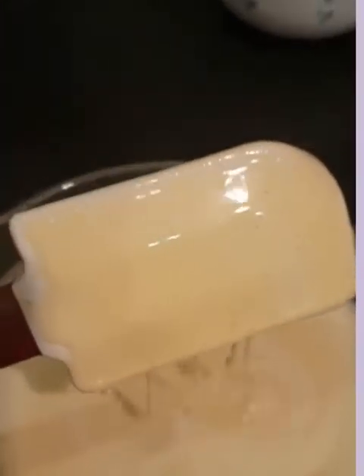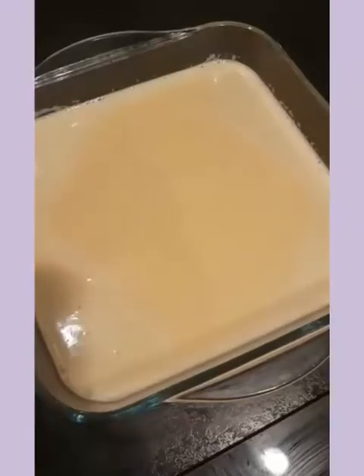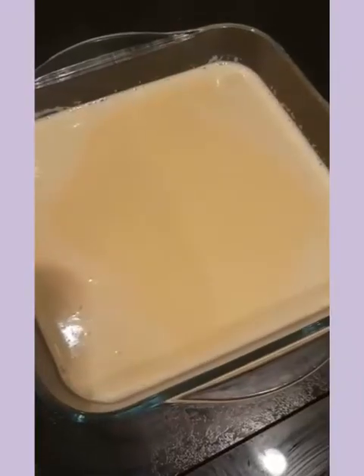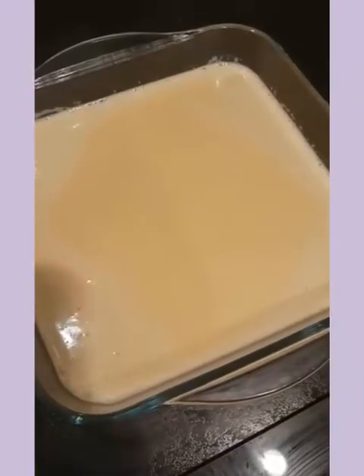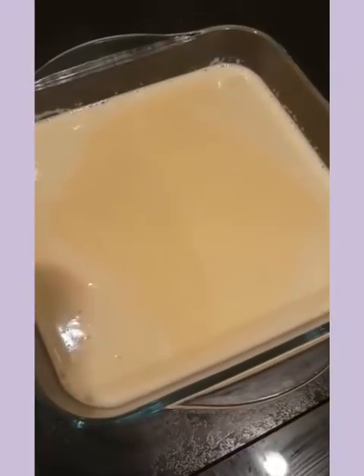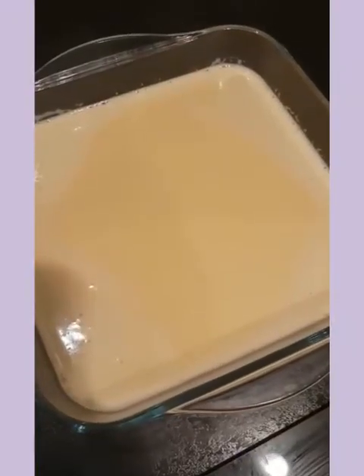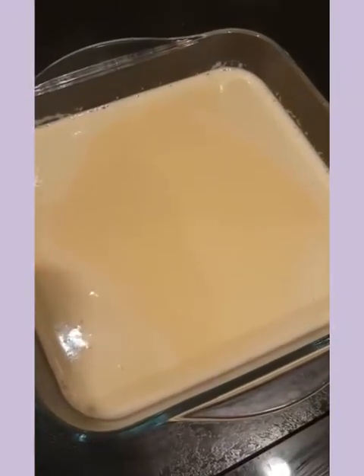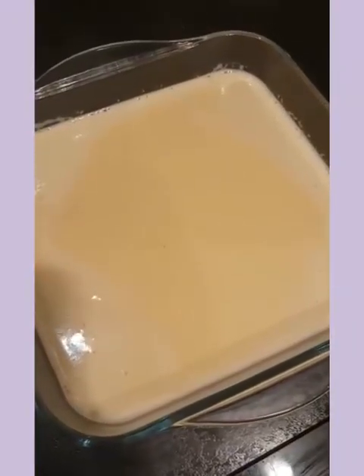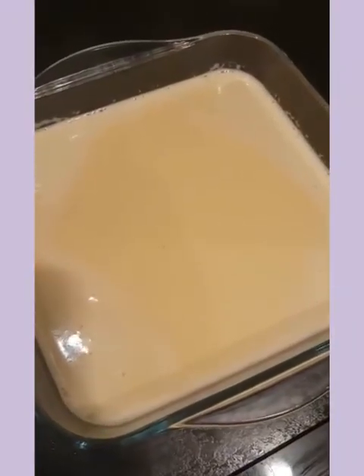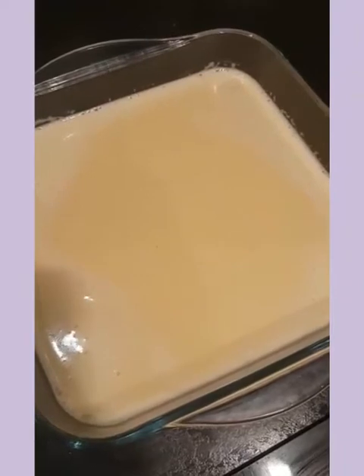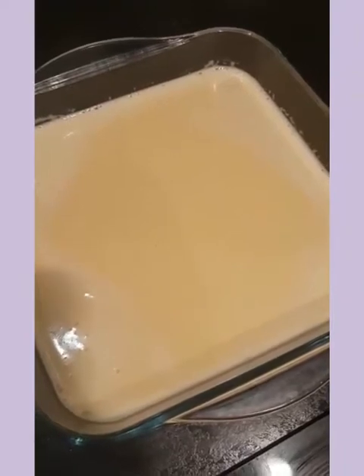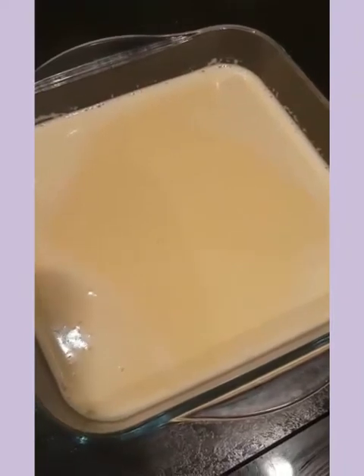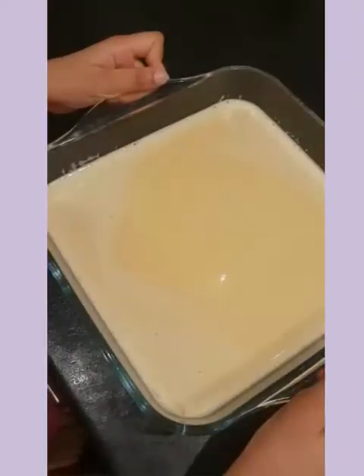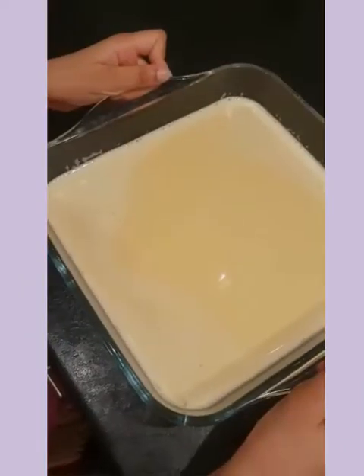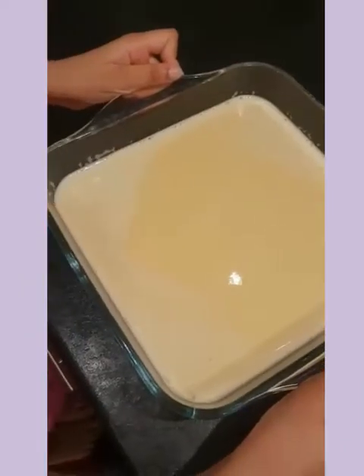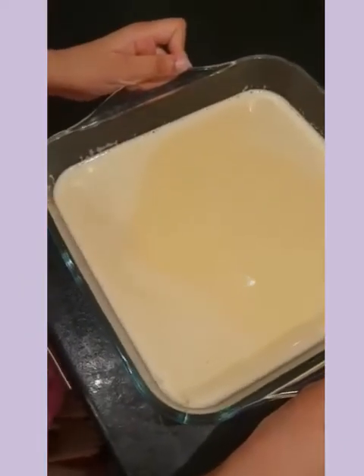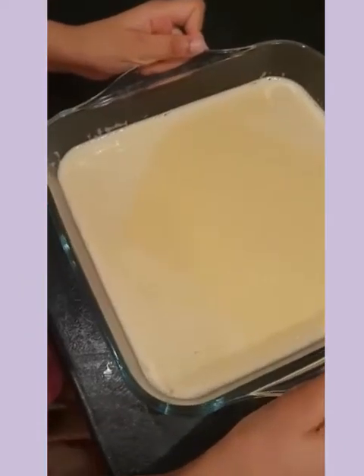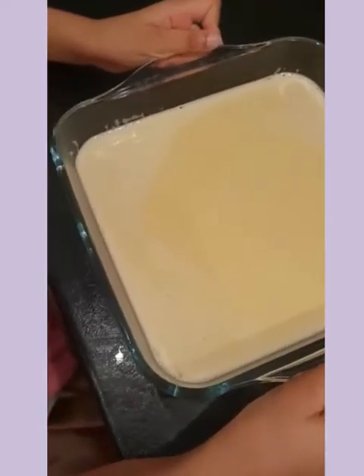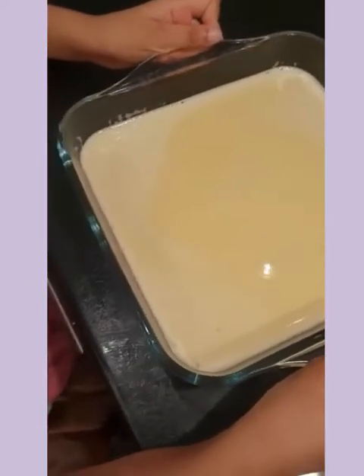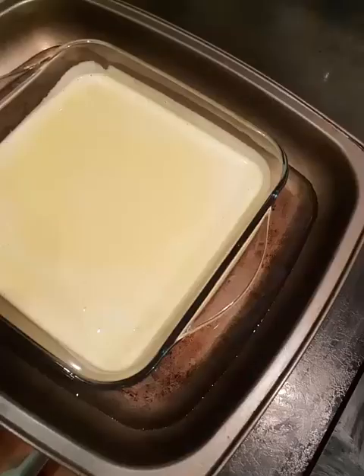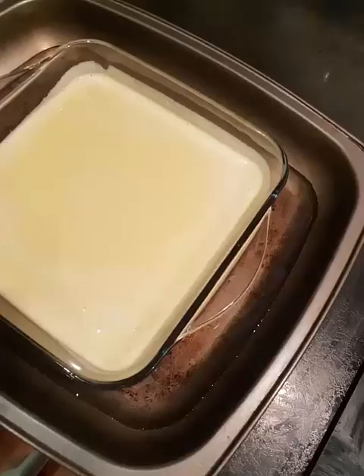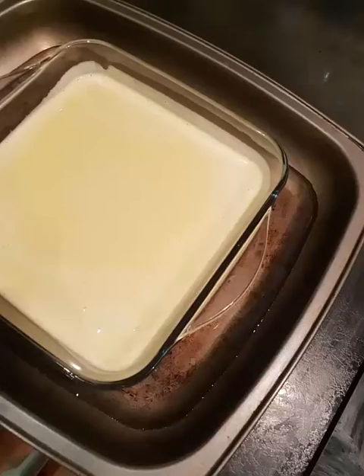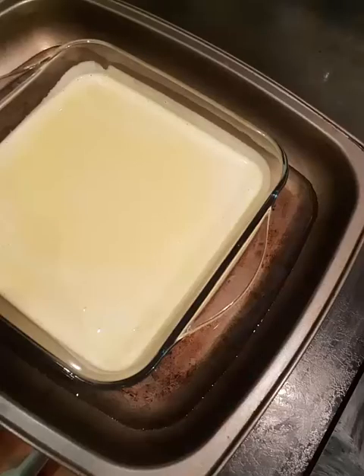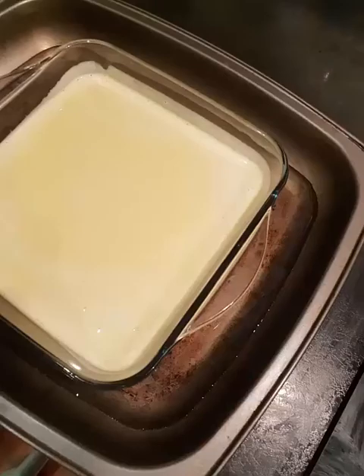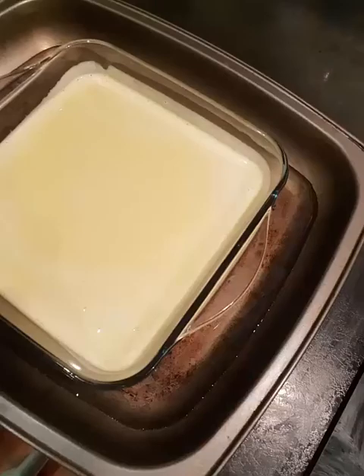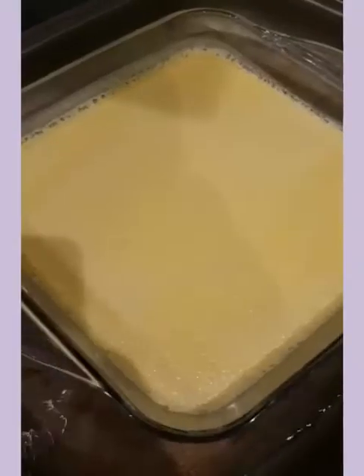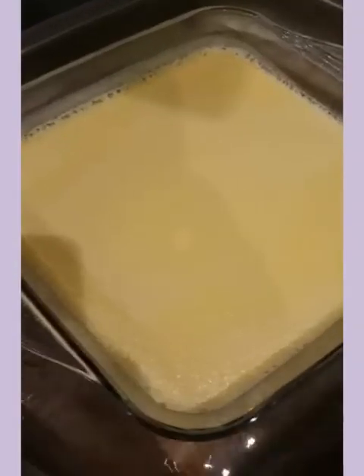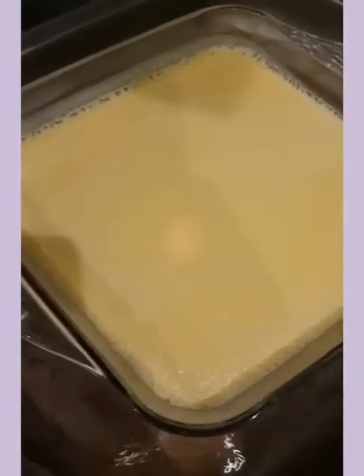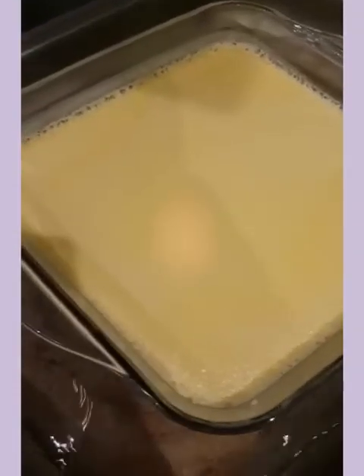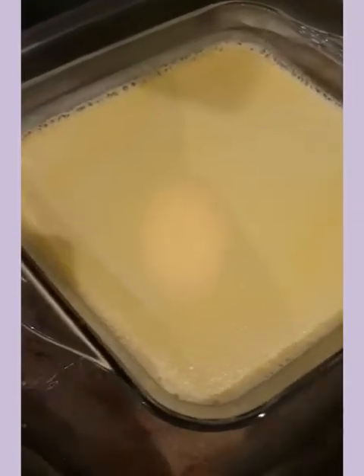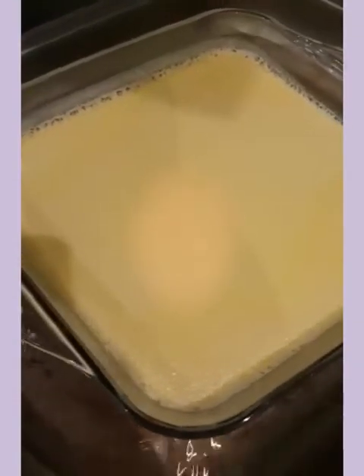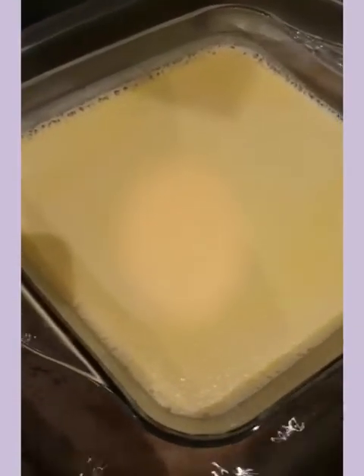Now we're going to bake this in a bain-marie at 110 degrees until it sets. This should take around 35 to 40 minutes. Look for a slight wobble in the middle — that means it's done.